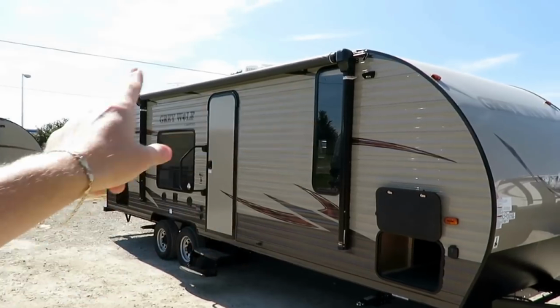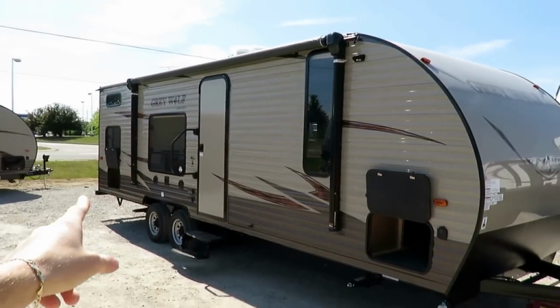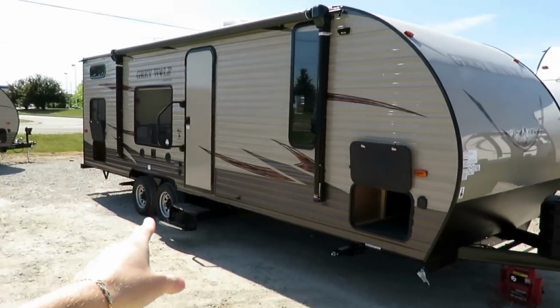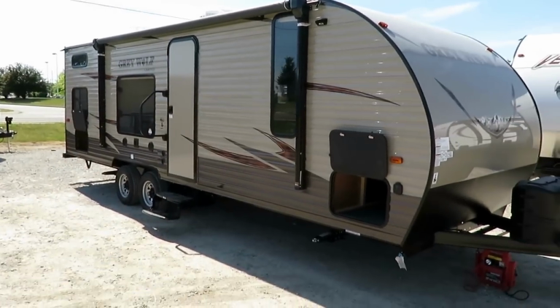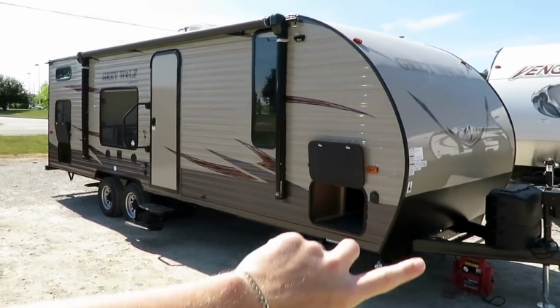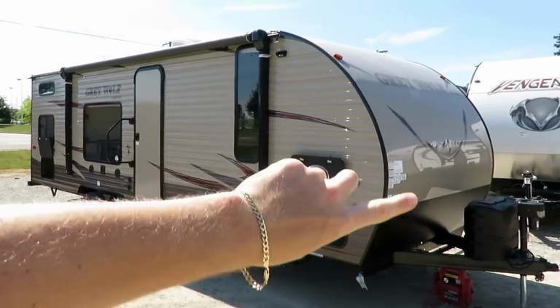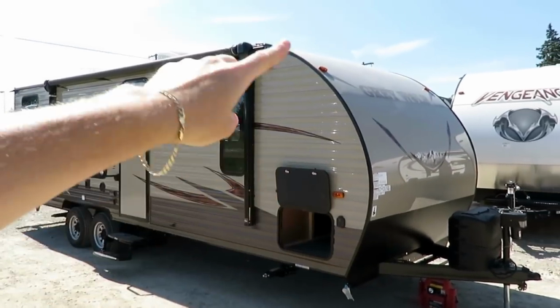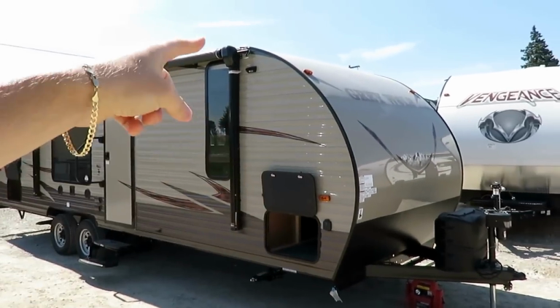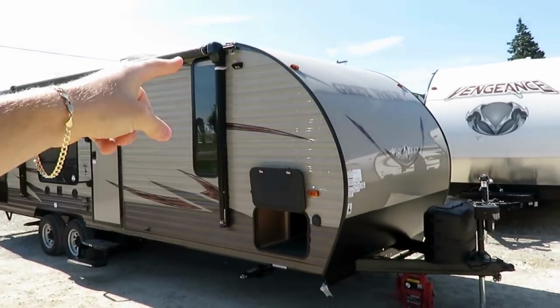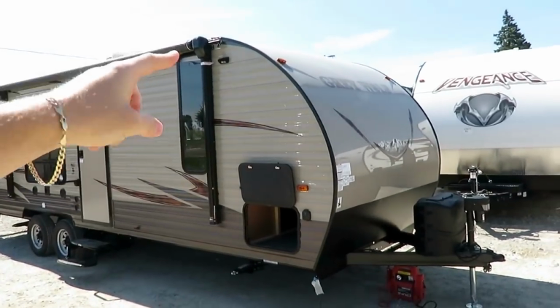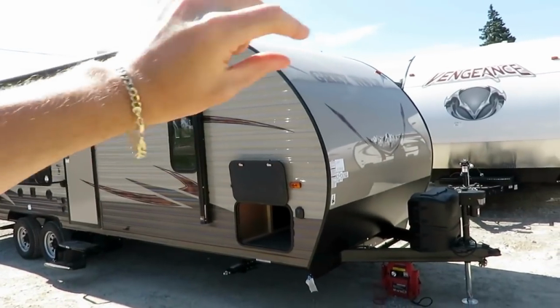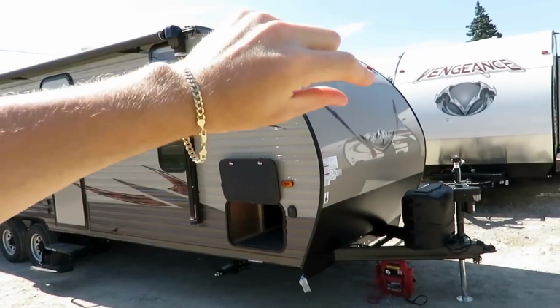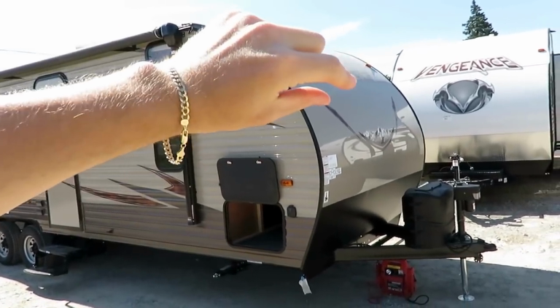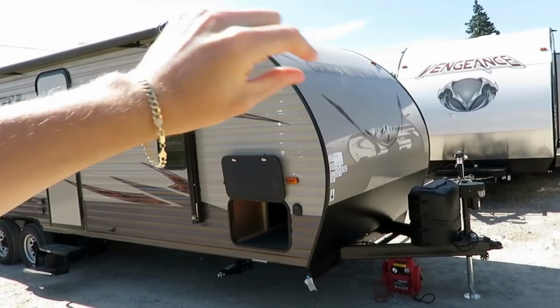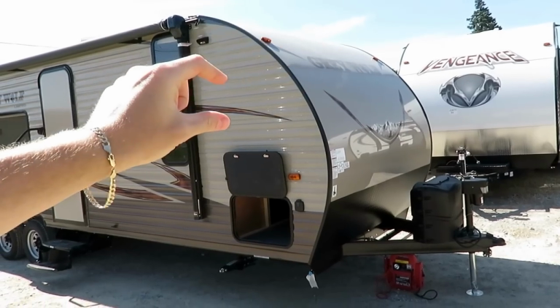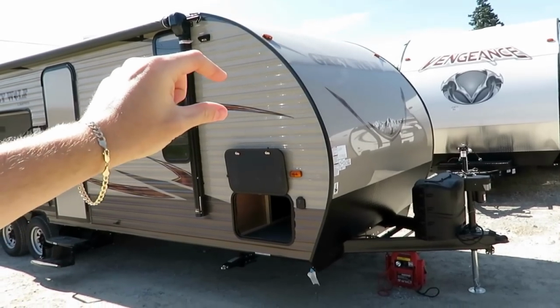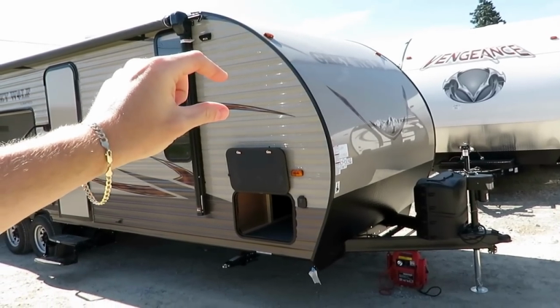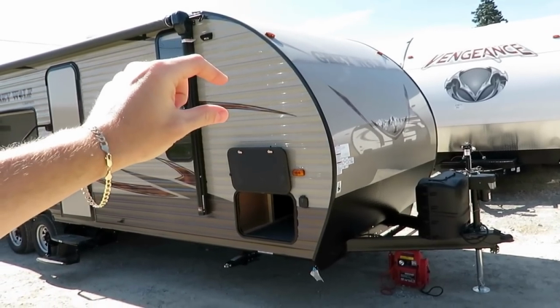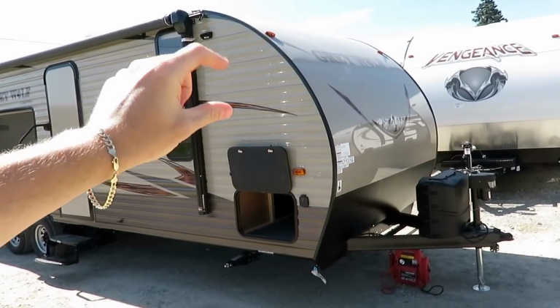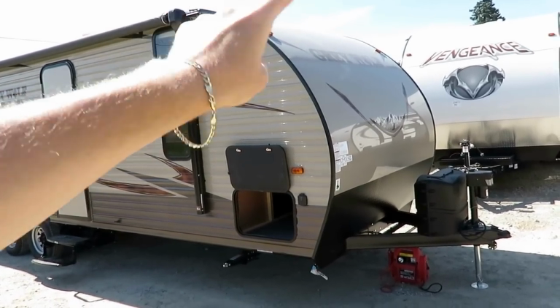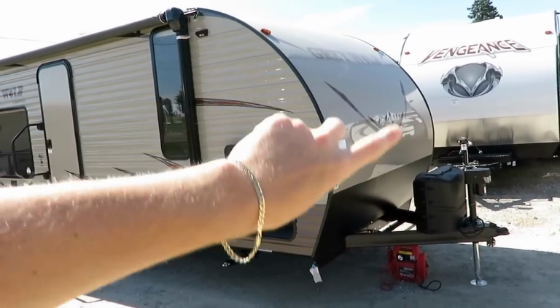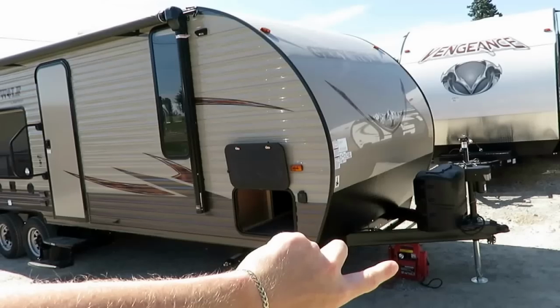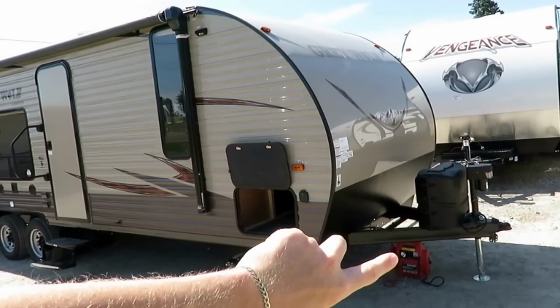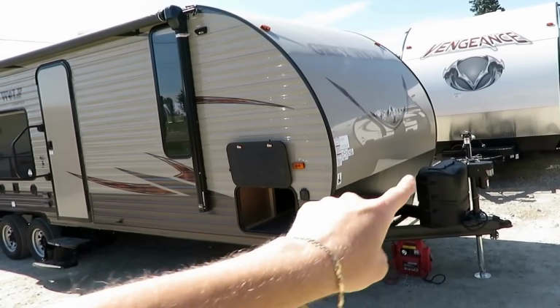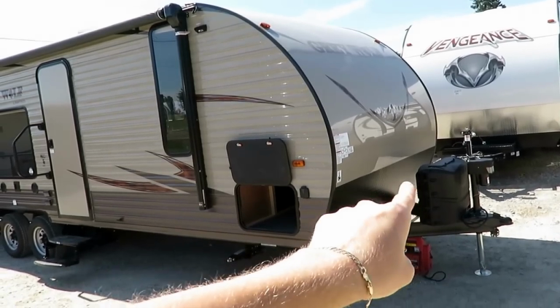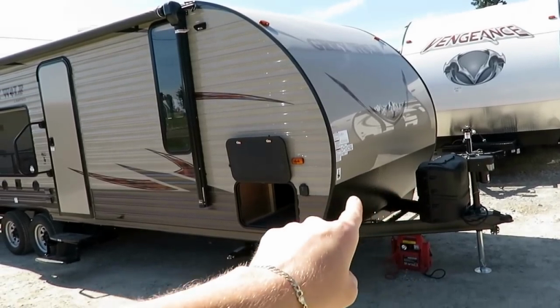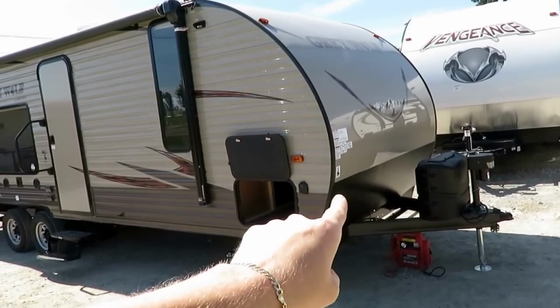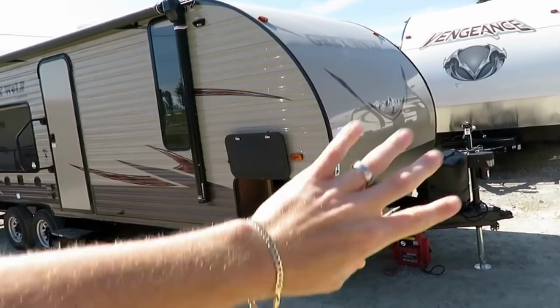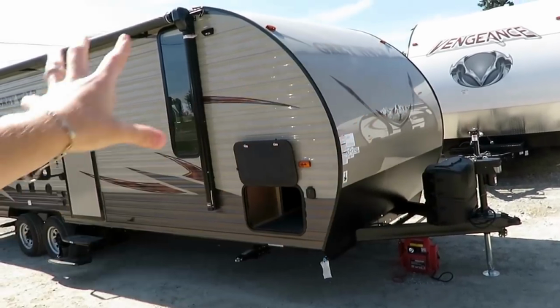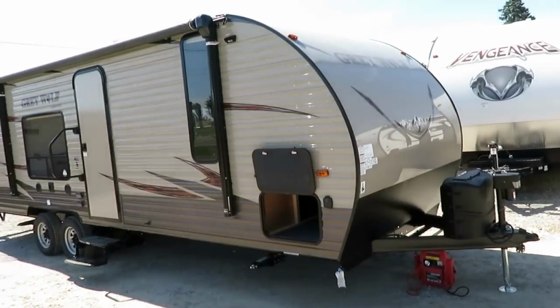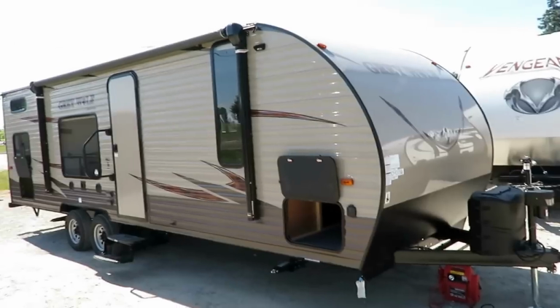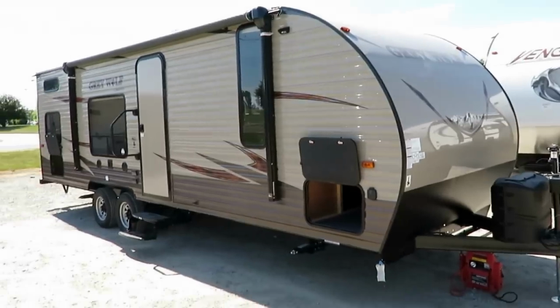It has a power awning, power tongue jack, and a smooth extra-thick aluminum nose sweep. That aluminum on the nose is 250% thicker than the sidewall, so the whole nose functions as a stone guard. There's also an obvious stone guard down below, but the whole front serves the same protective purpose.